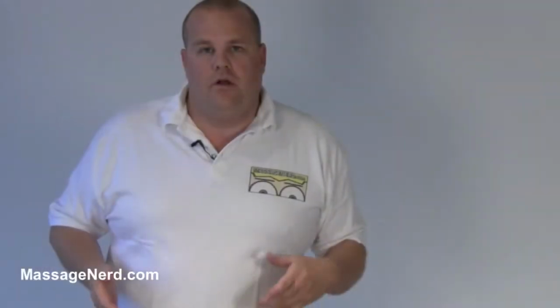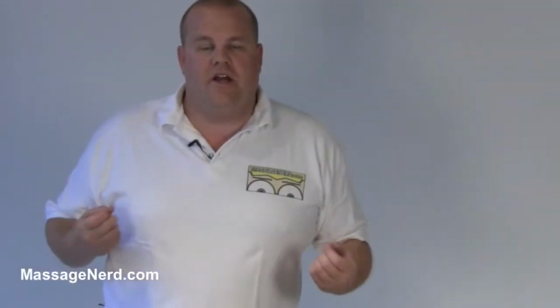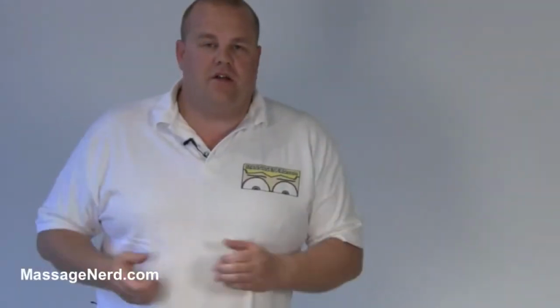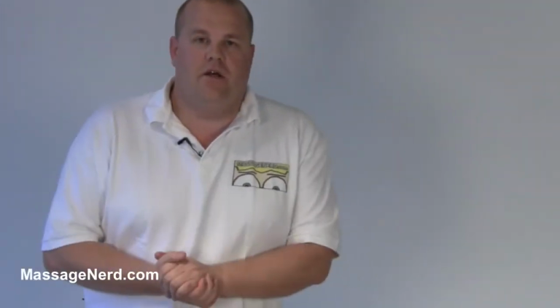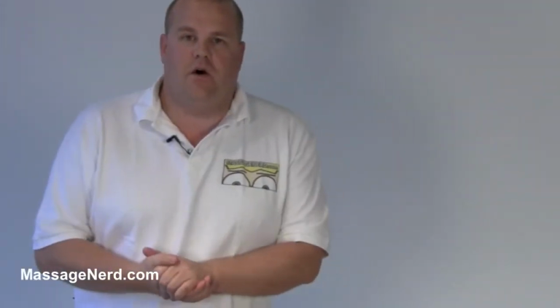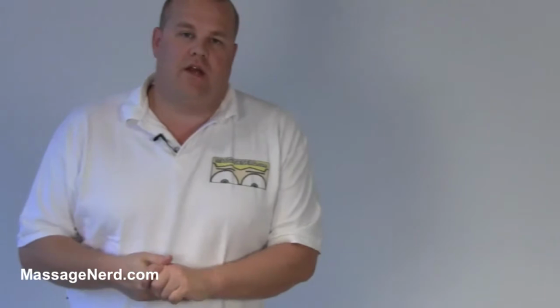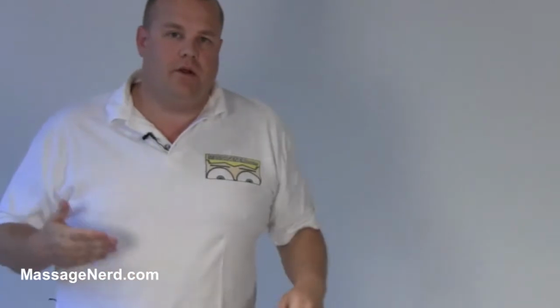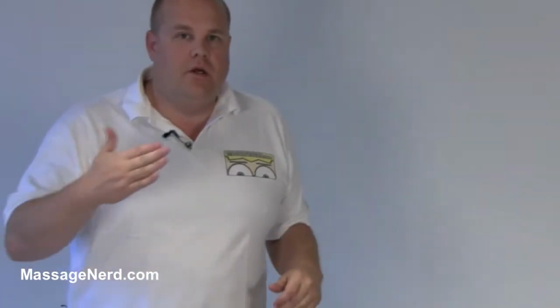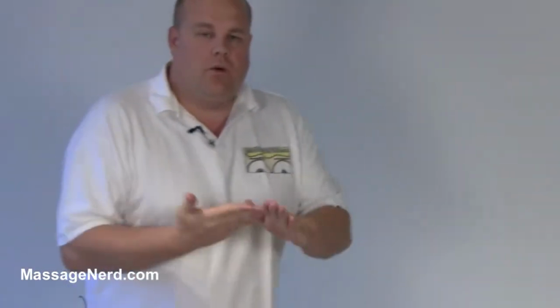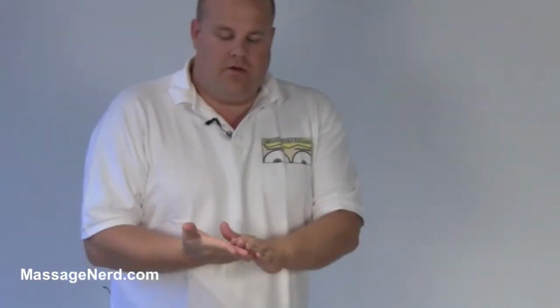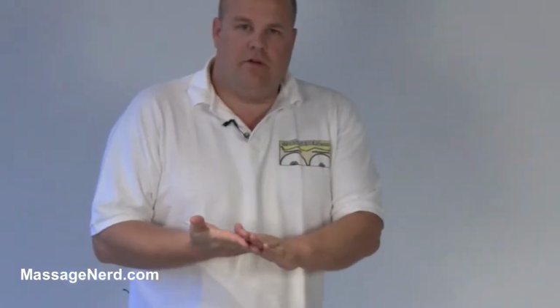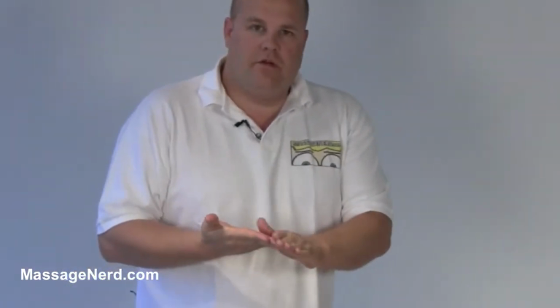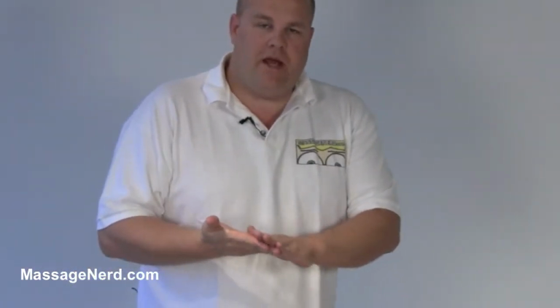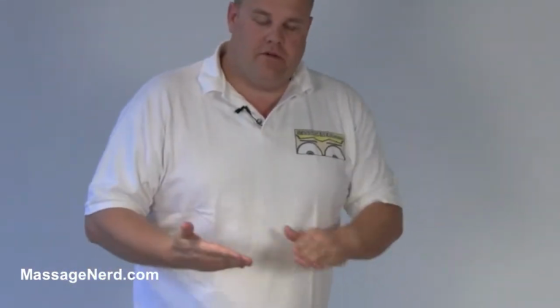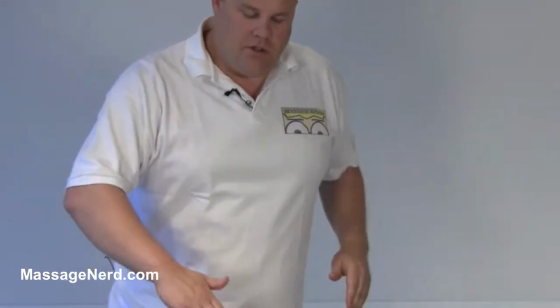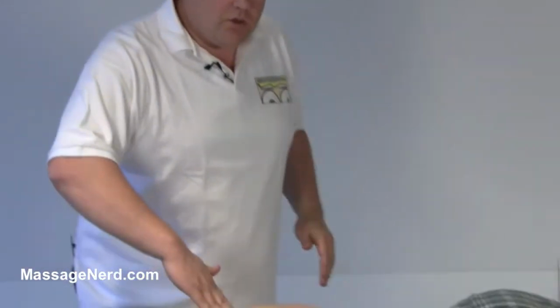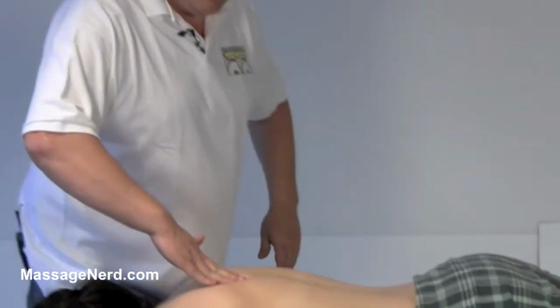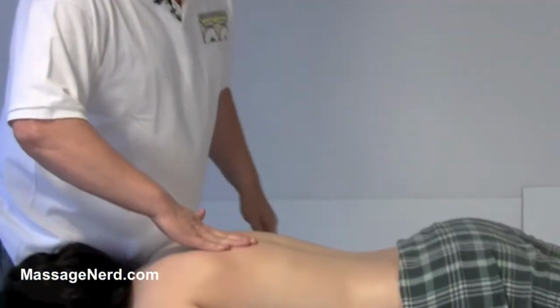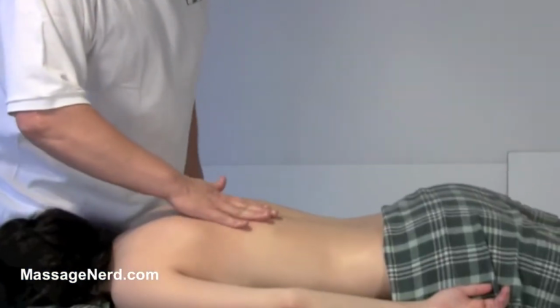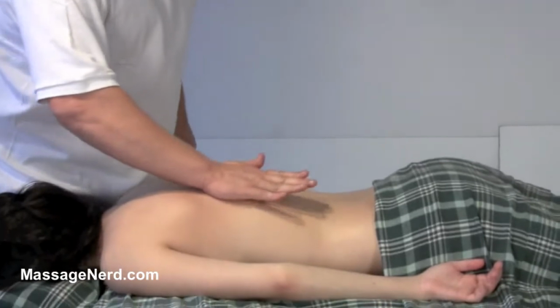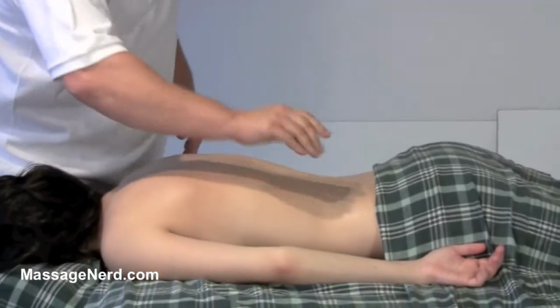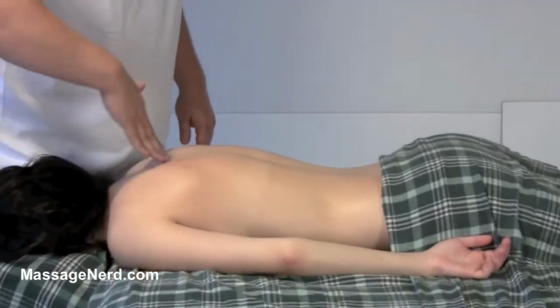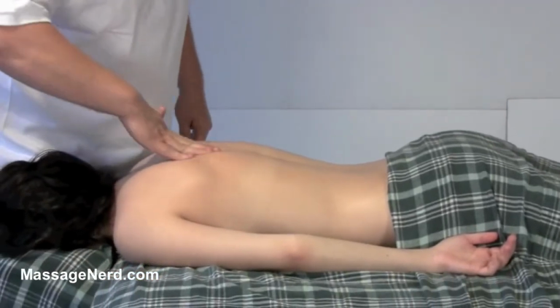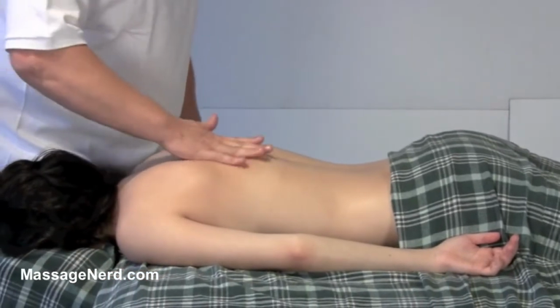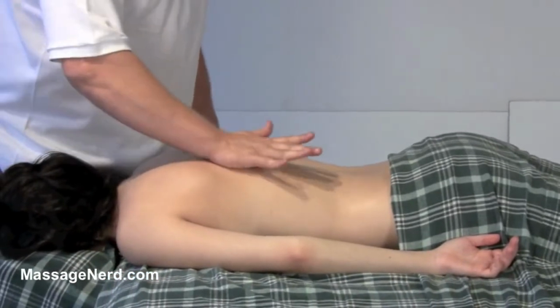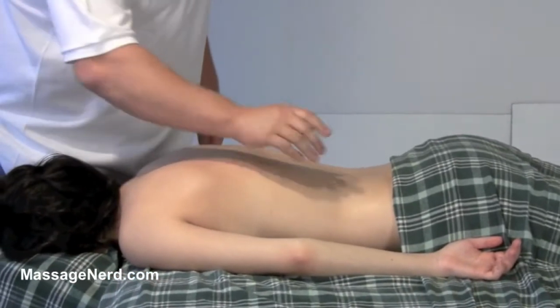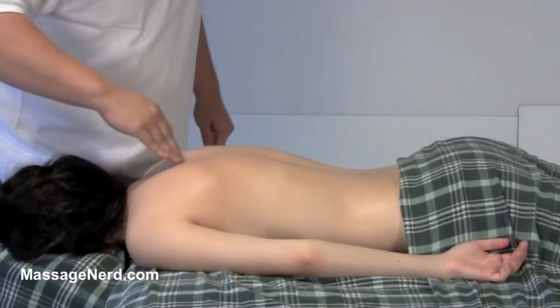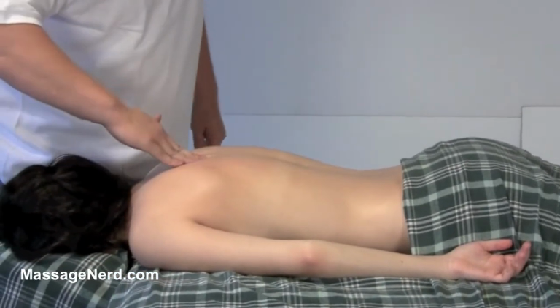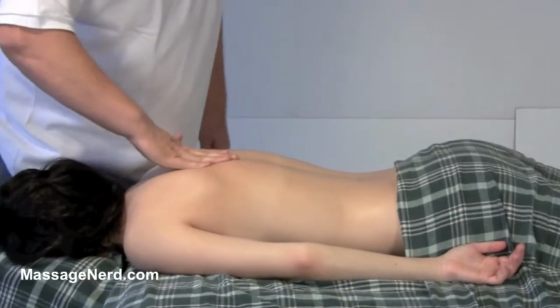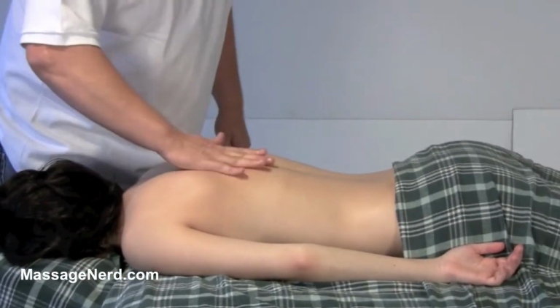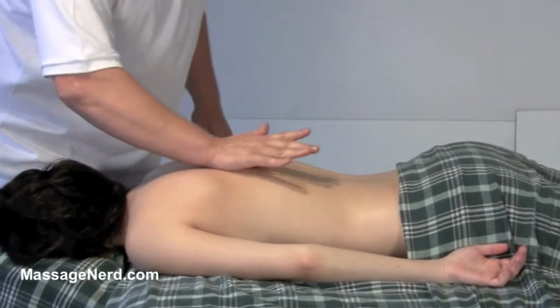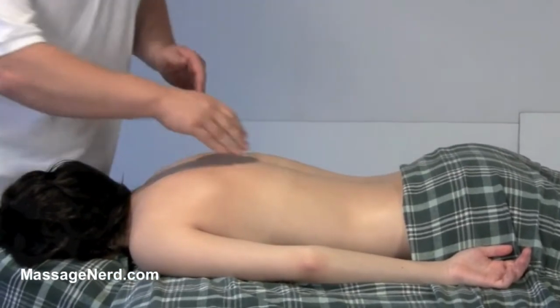This next technique, I call it the caterpillar, and what we're going to be doing is the pads. We're going to go finger, palm, helipalm, finger, palm, helipalm, finger, palm, helipalm.